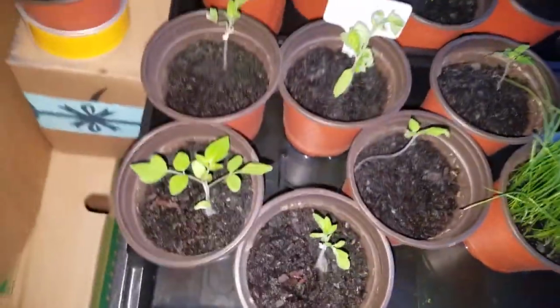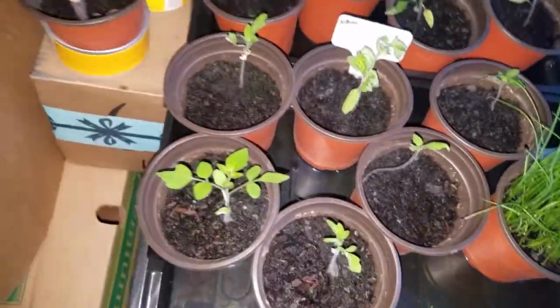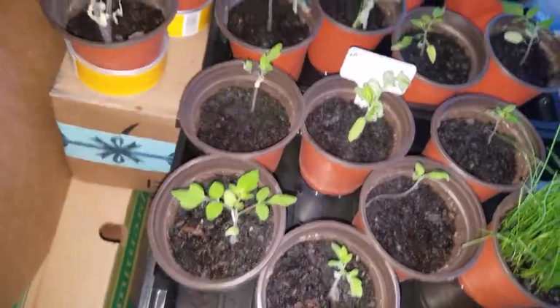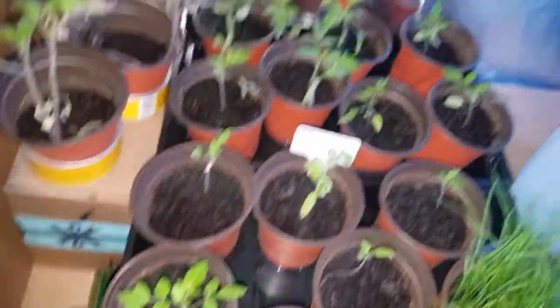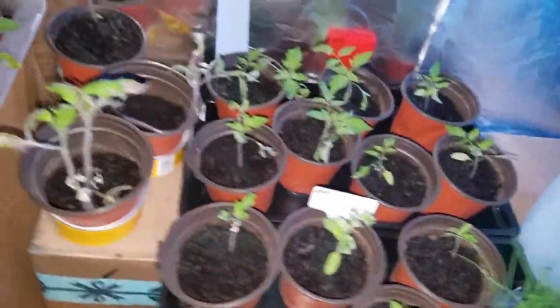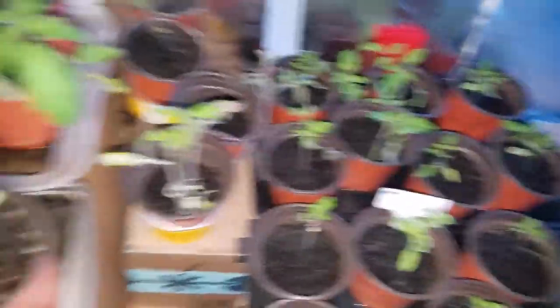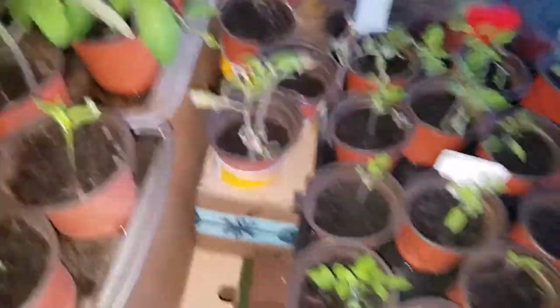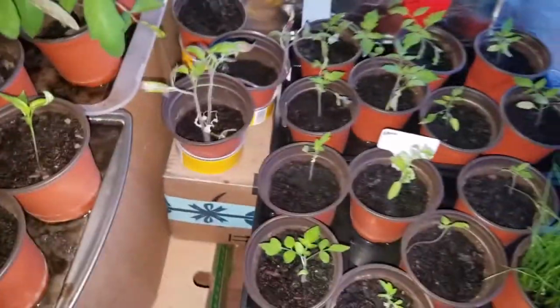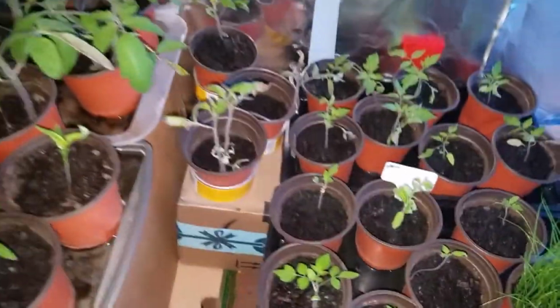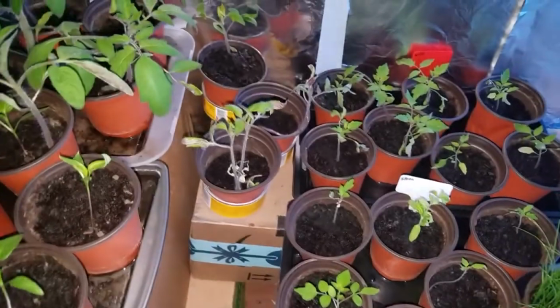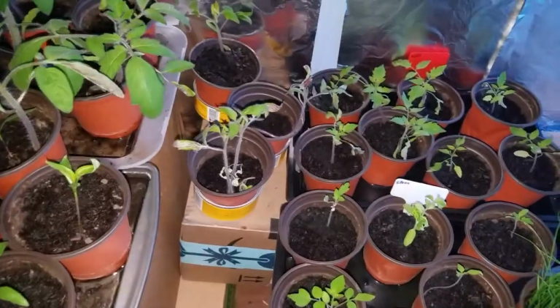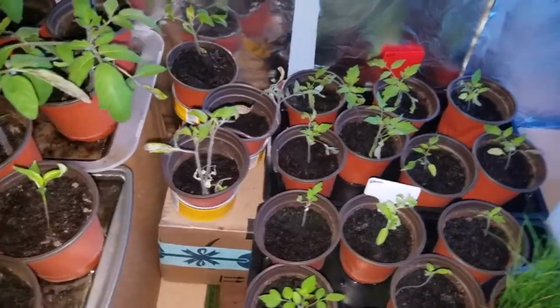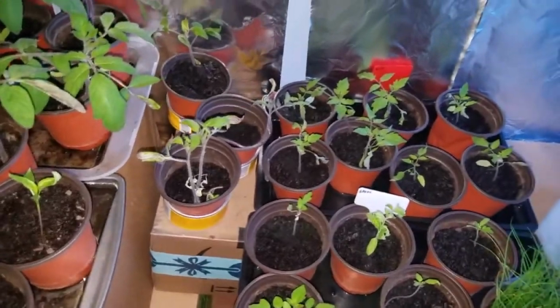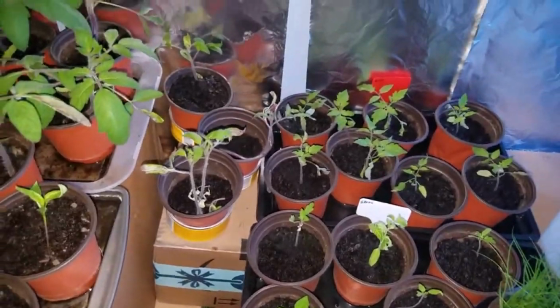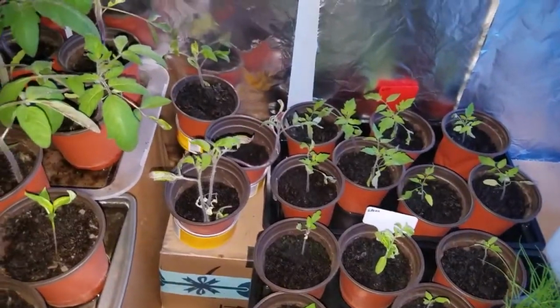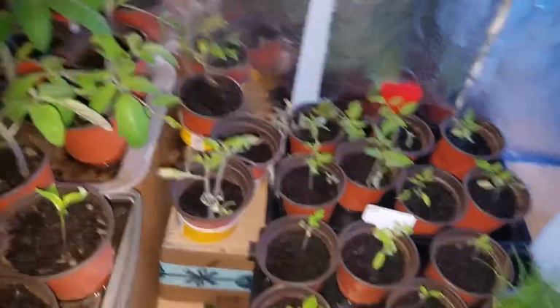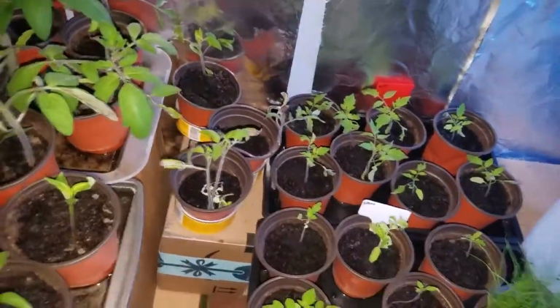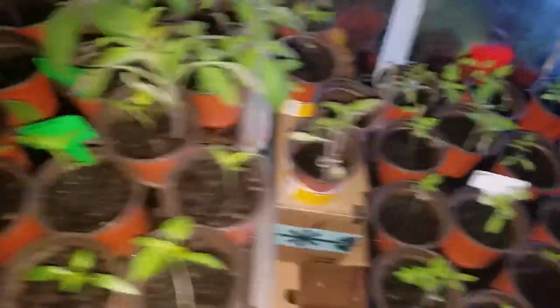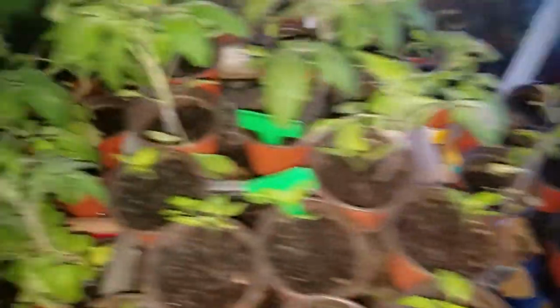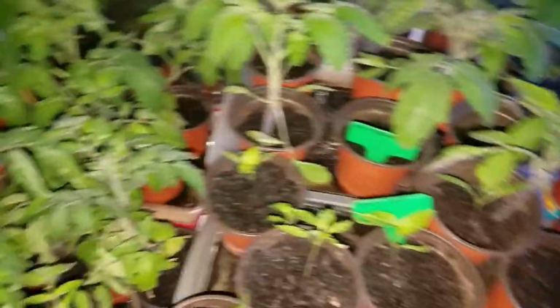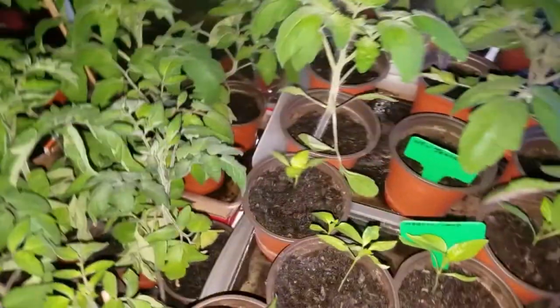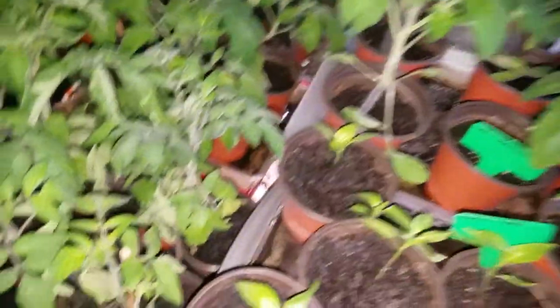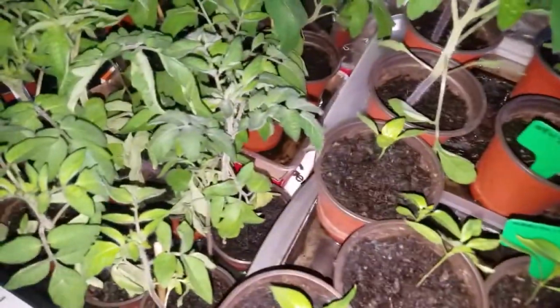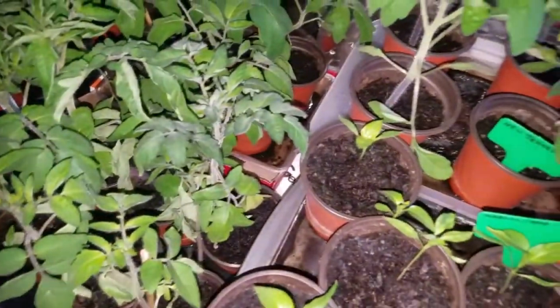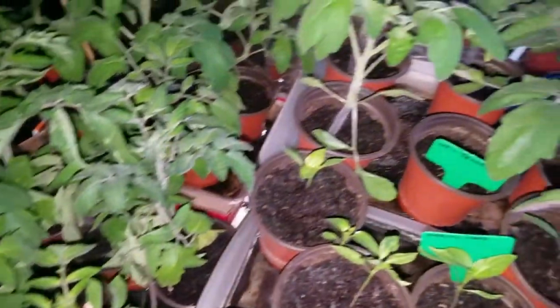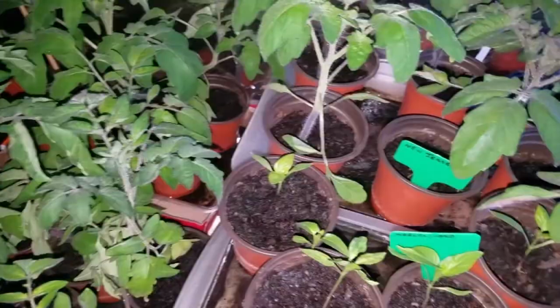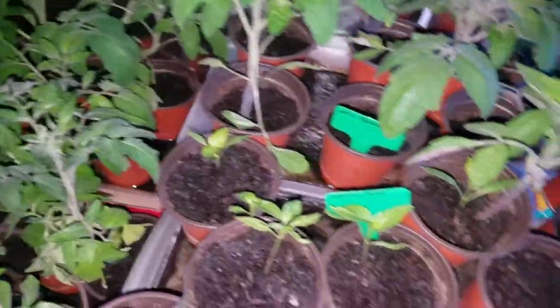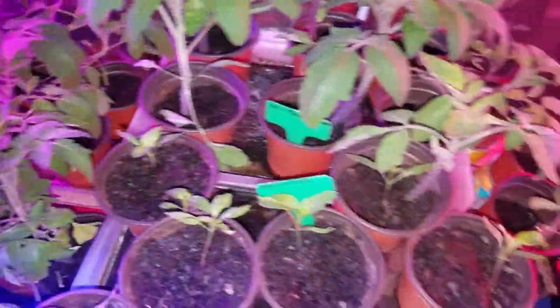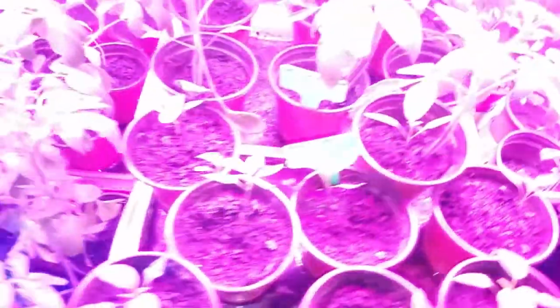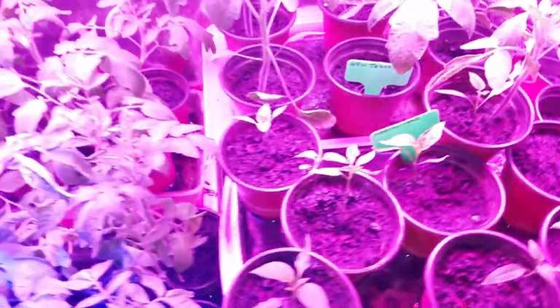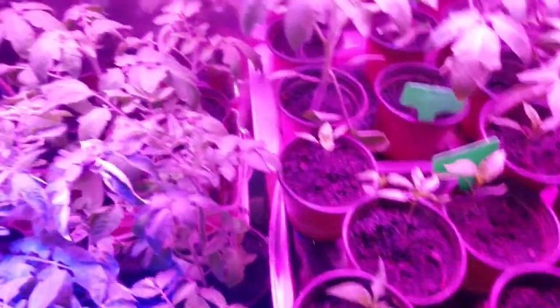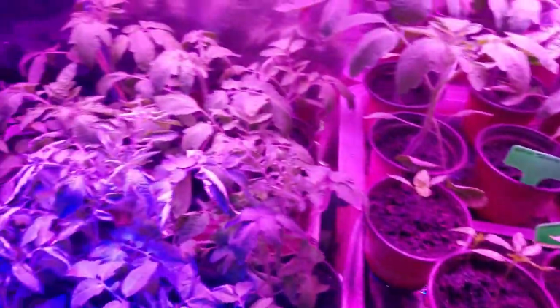What are we on - 247? Wow, I'm a little stoned - I guess I didn't think I was stoned but I guess I am. Here they come. Good morning to plants.